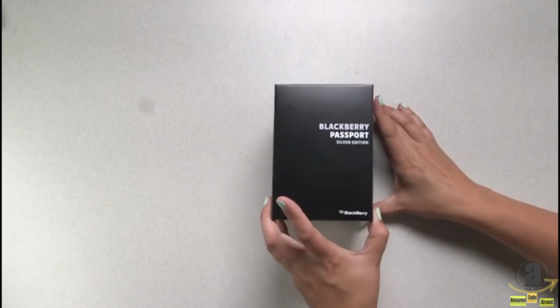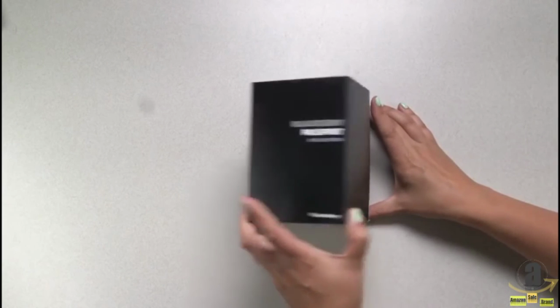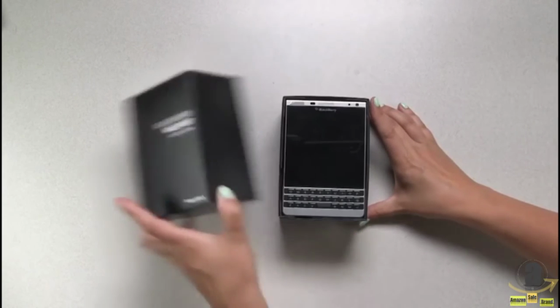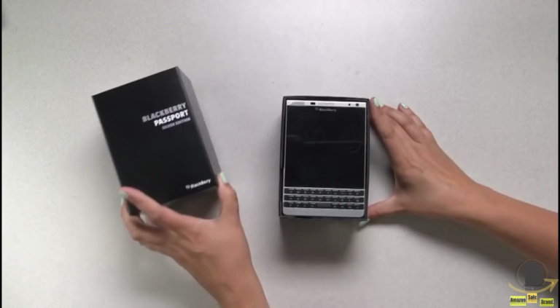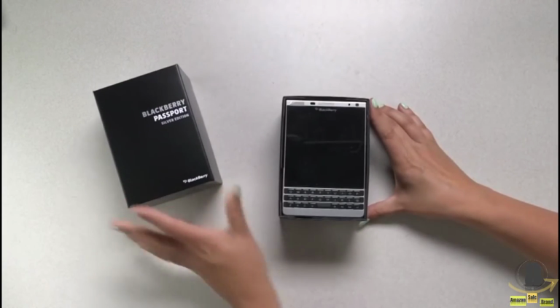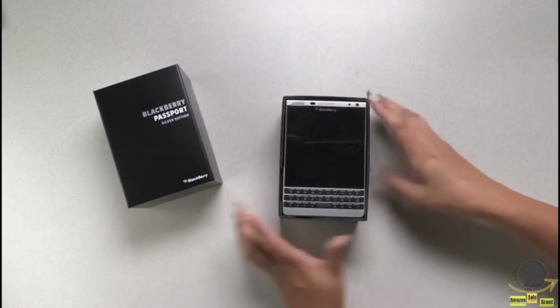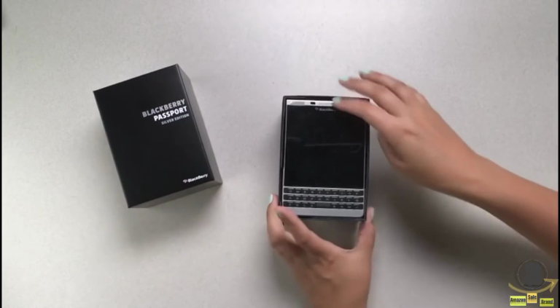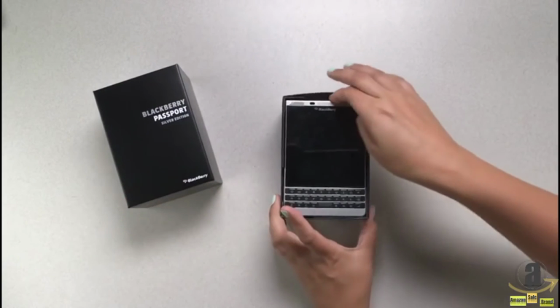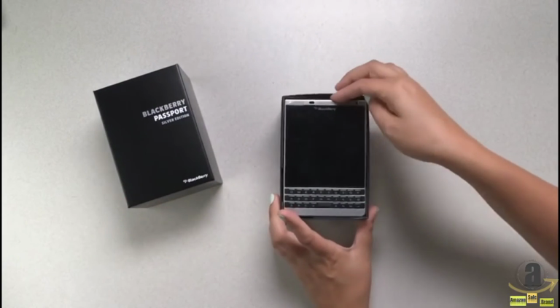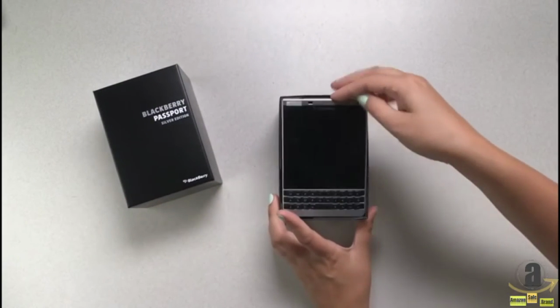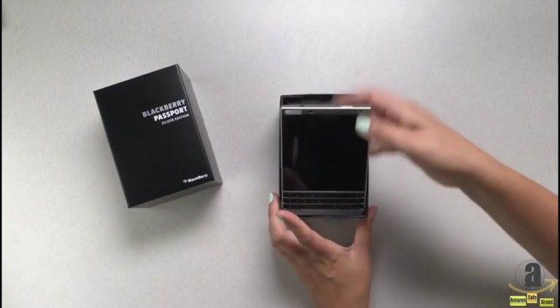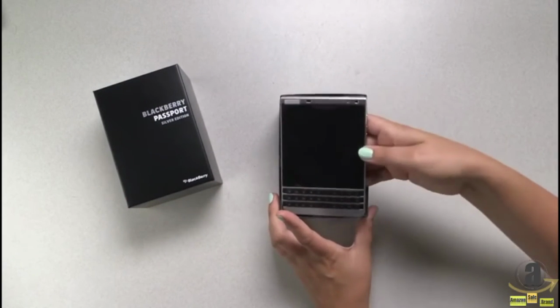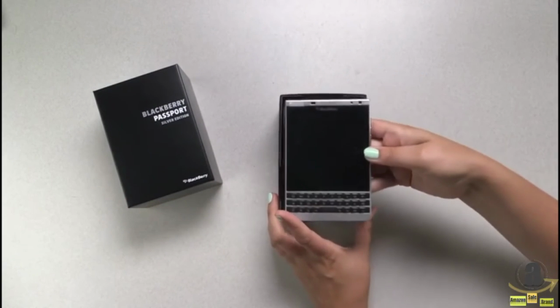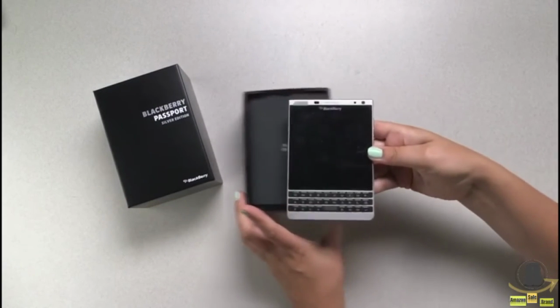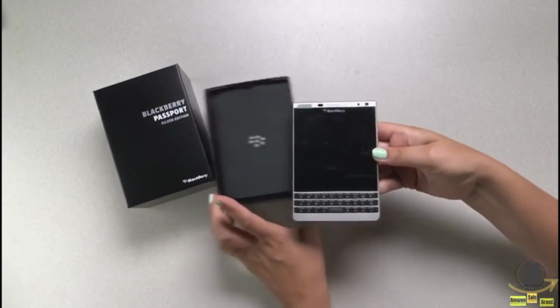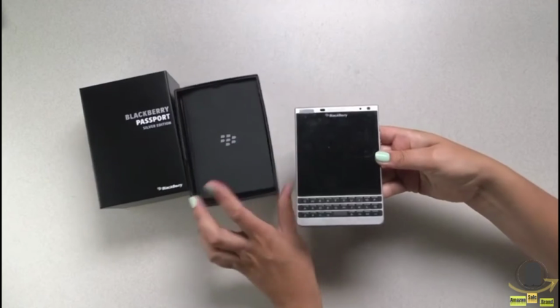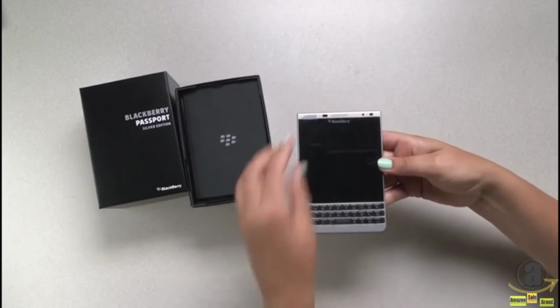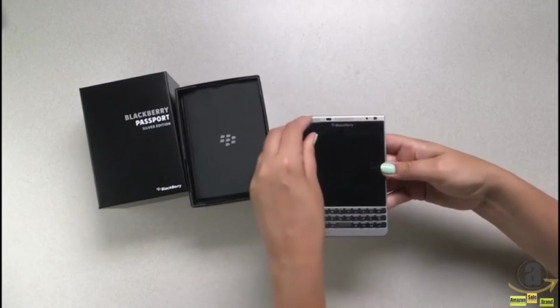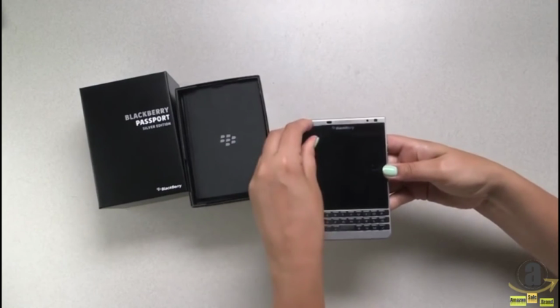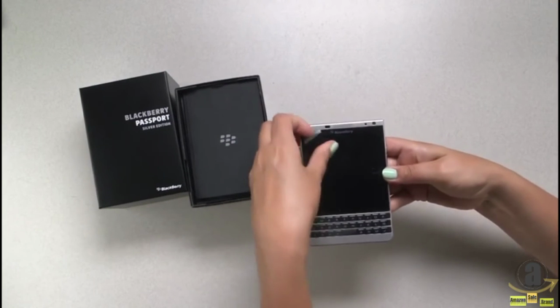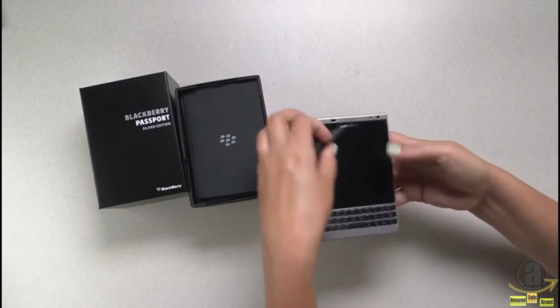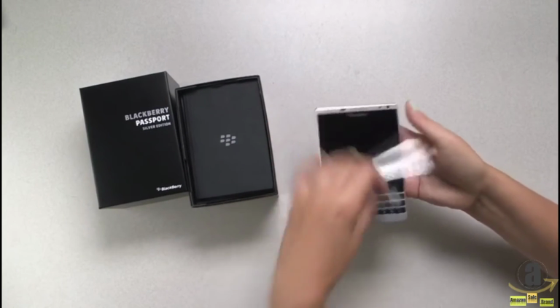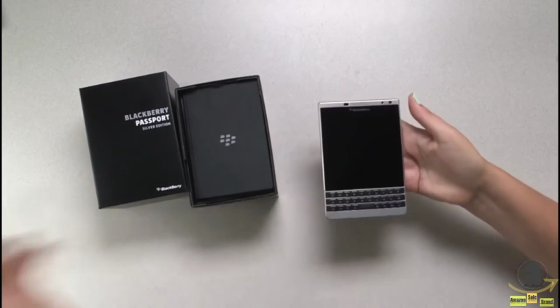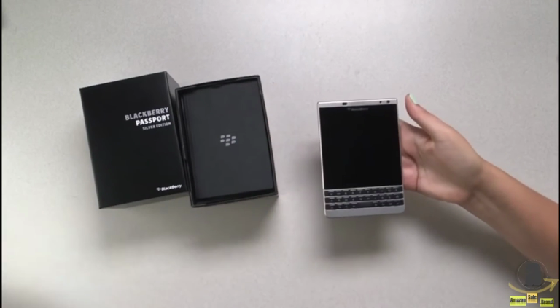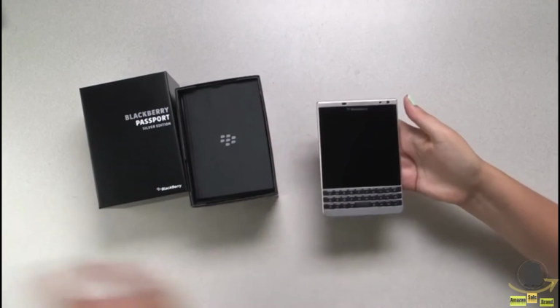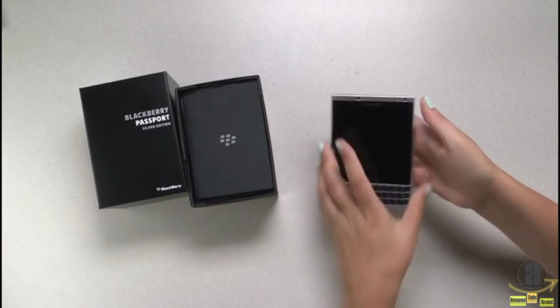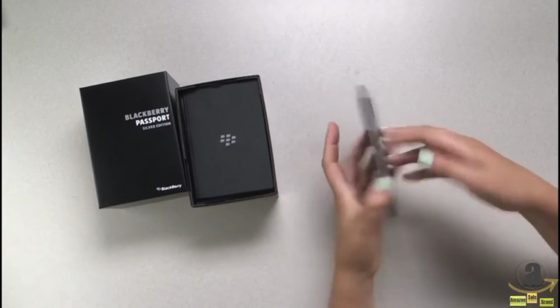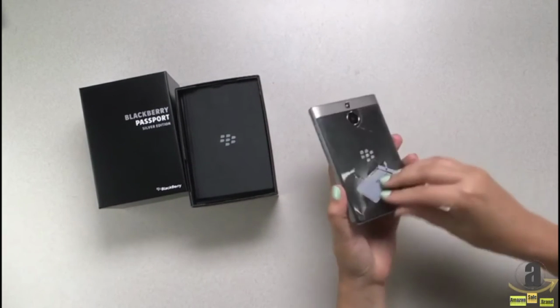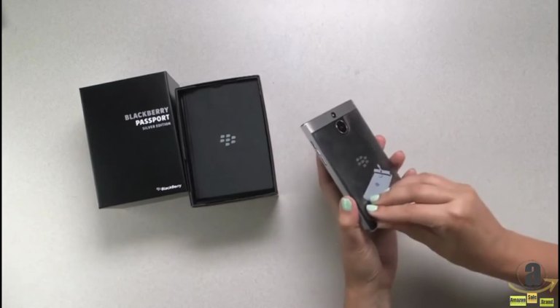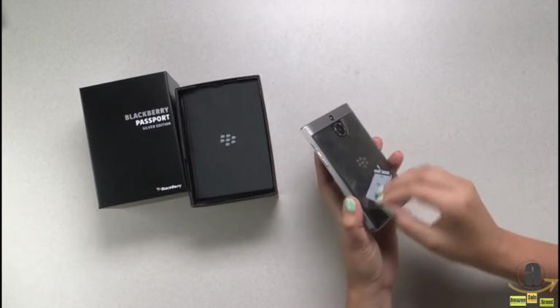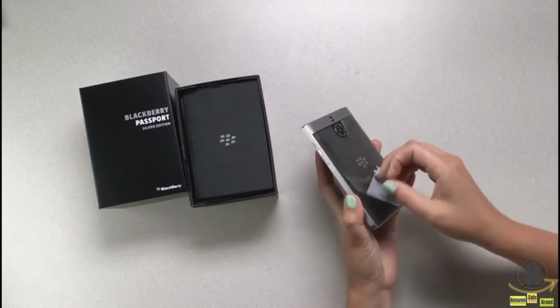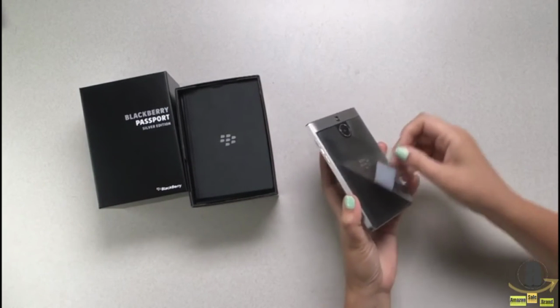Straight out of the box you can see we're still built for productivity, but we've made a few design refinements. So let's take this plastic off and take a closer look.